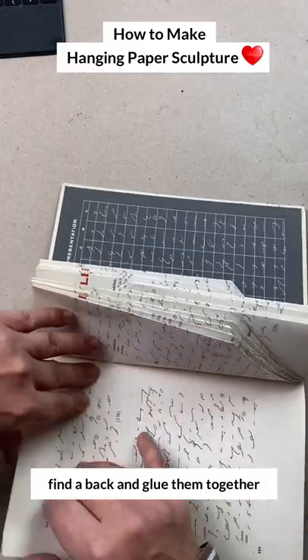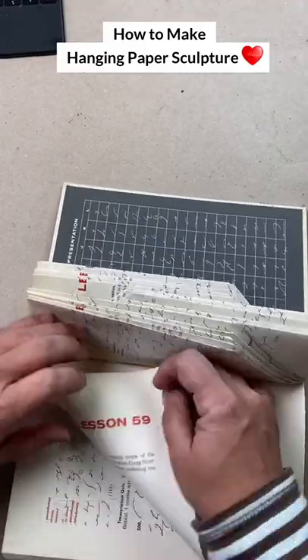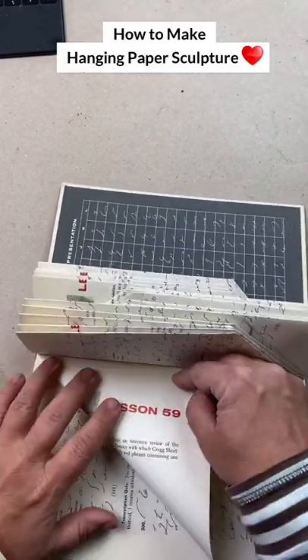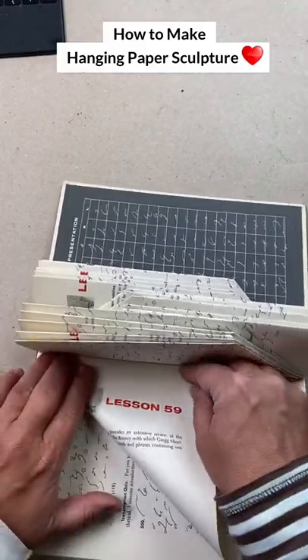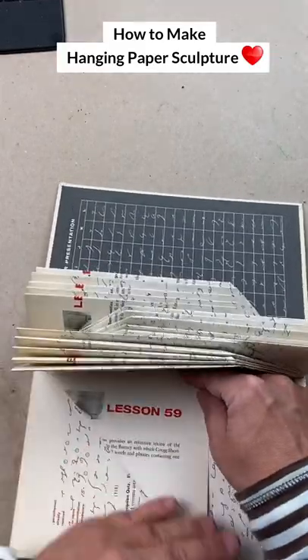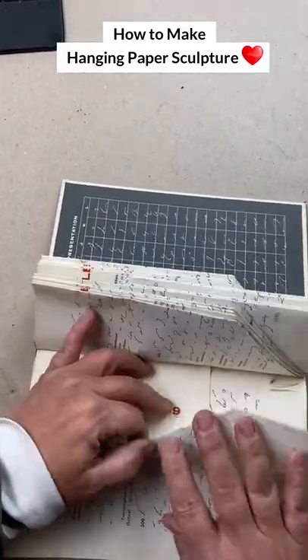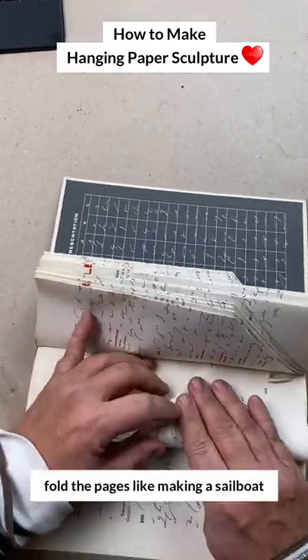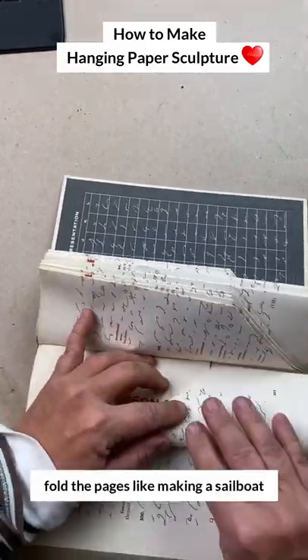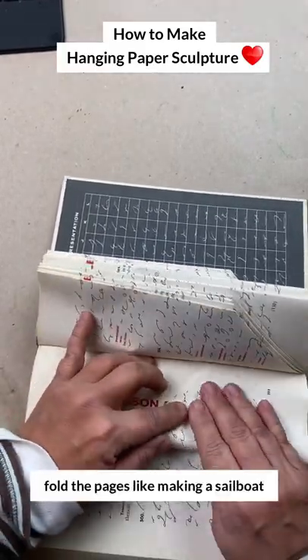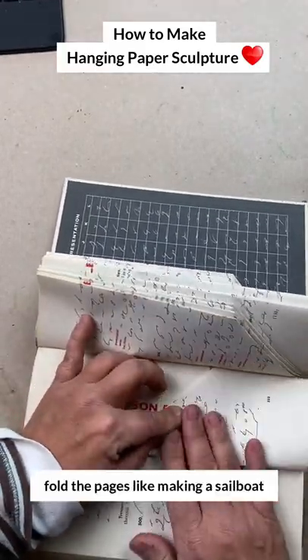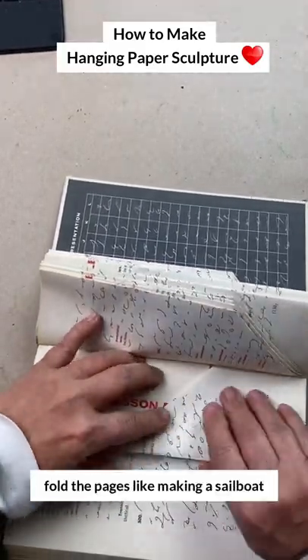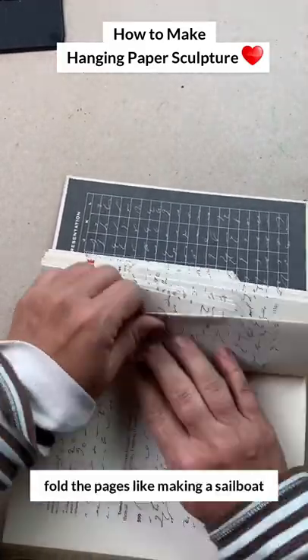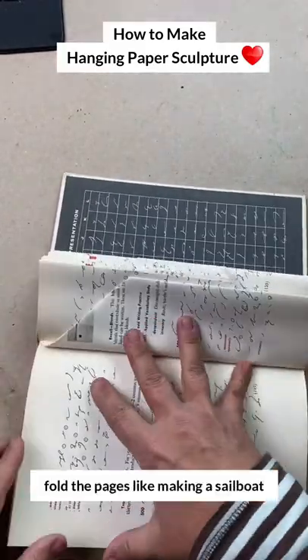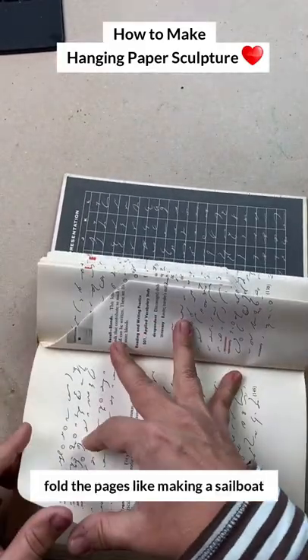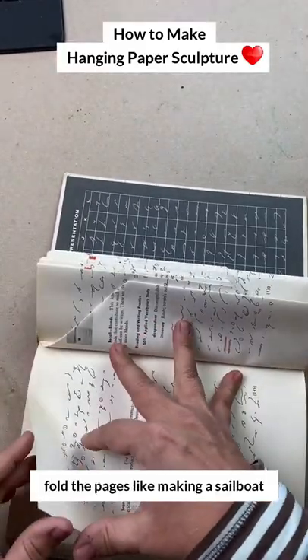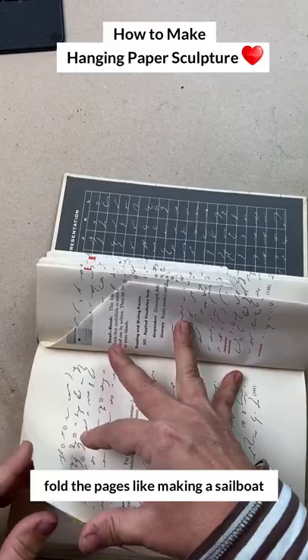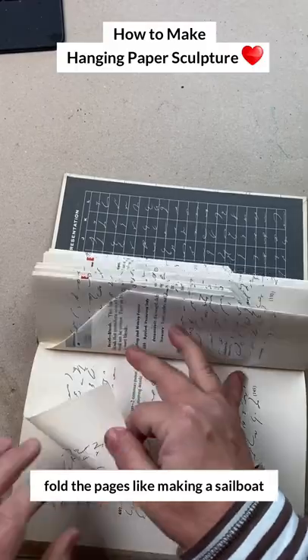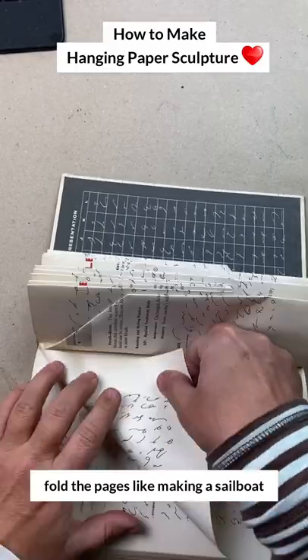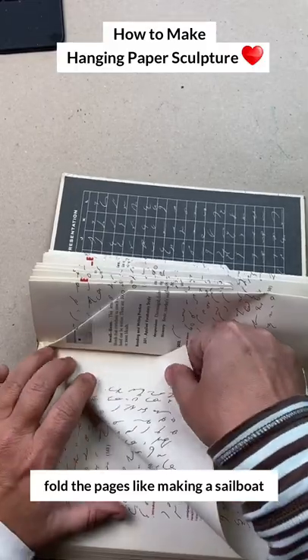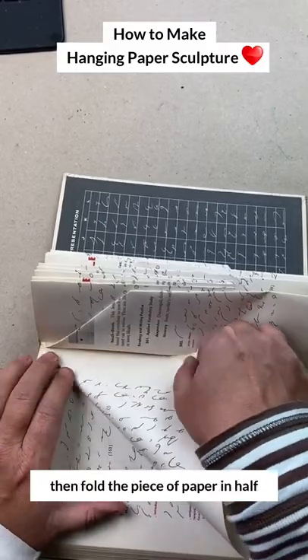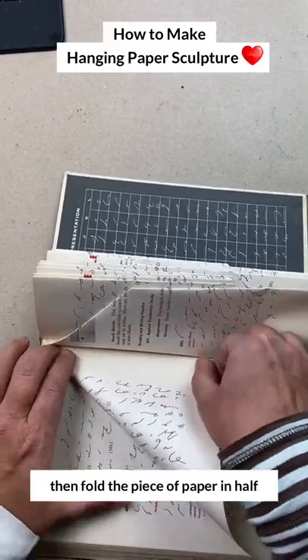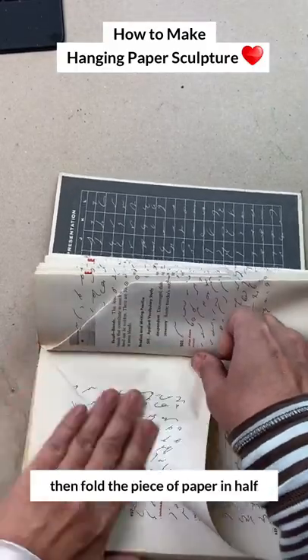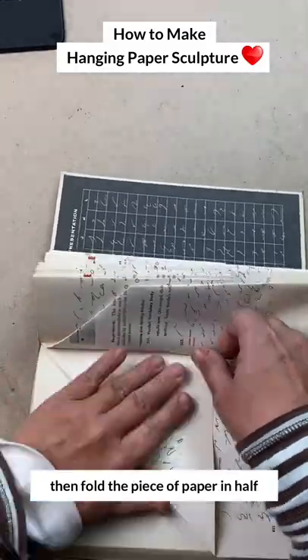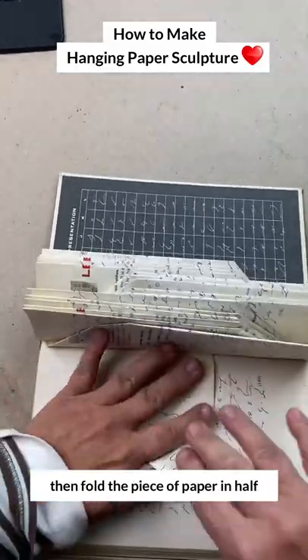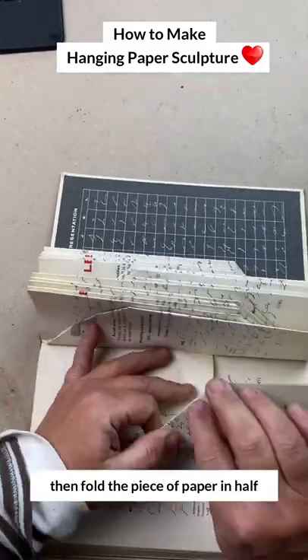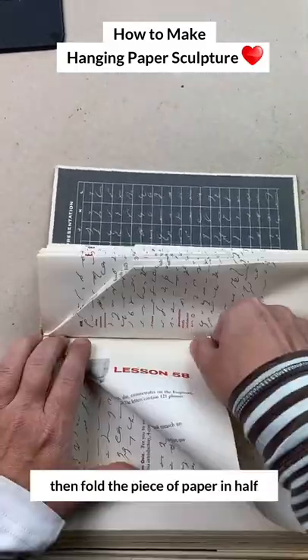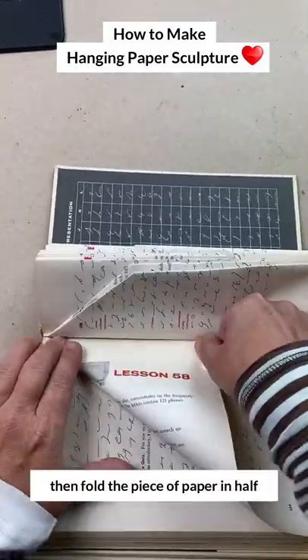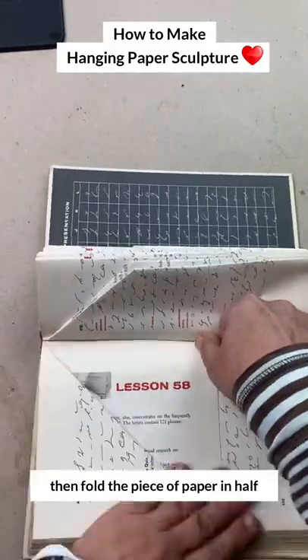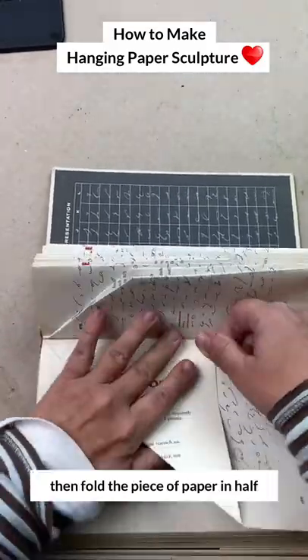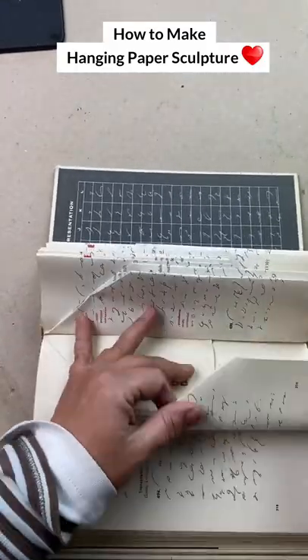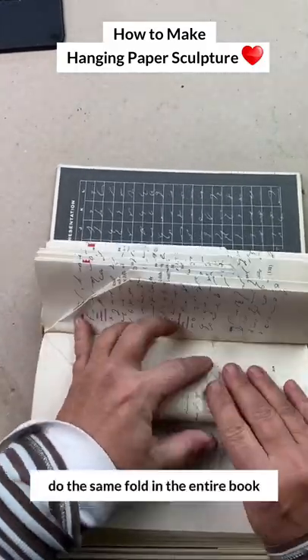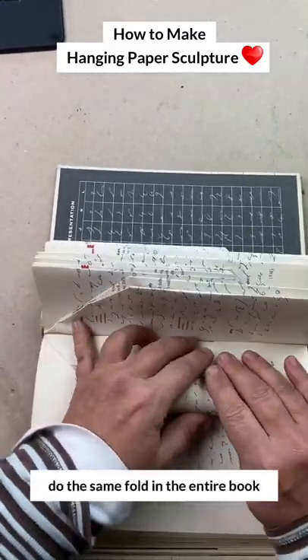The fold that I used is this one: make a sailboat and then fold the whole piece of paper in half. And I did that for the entire book.